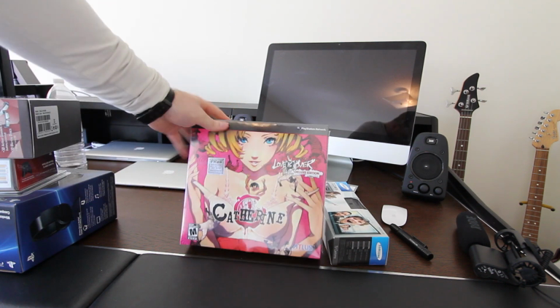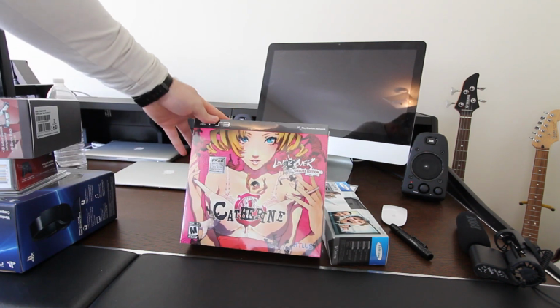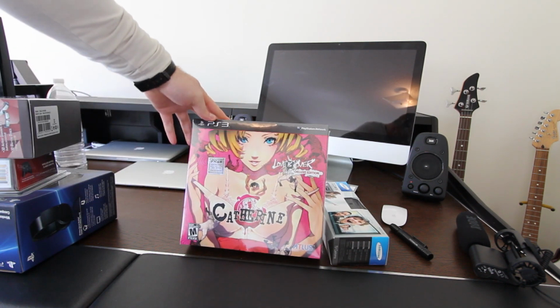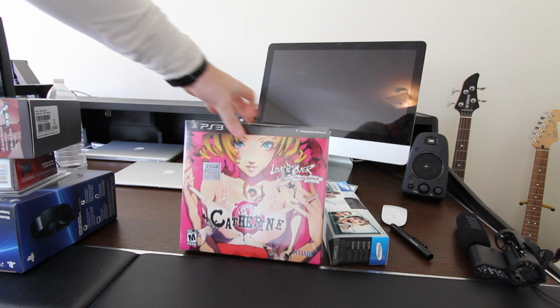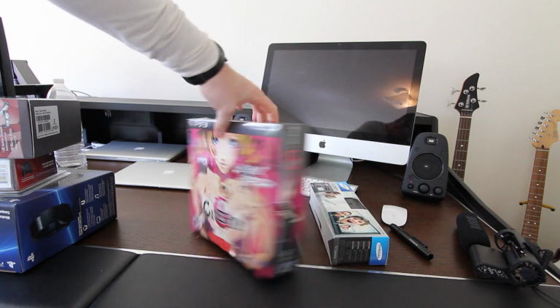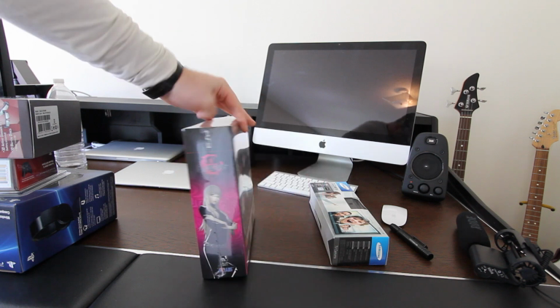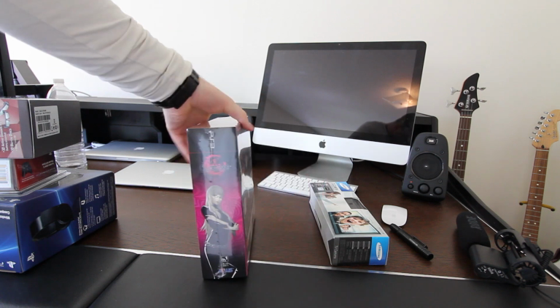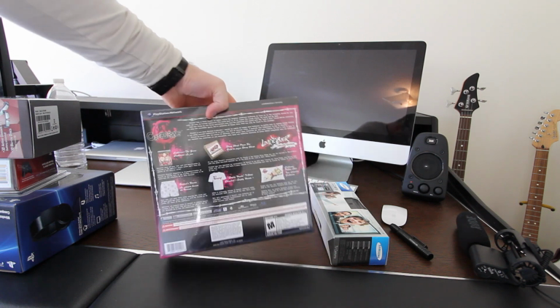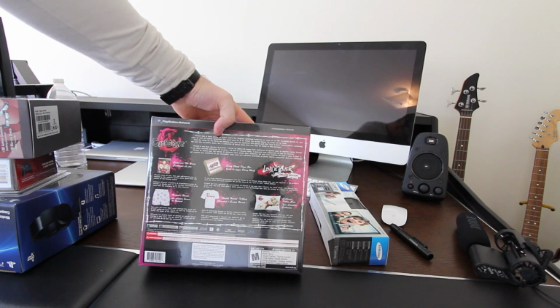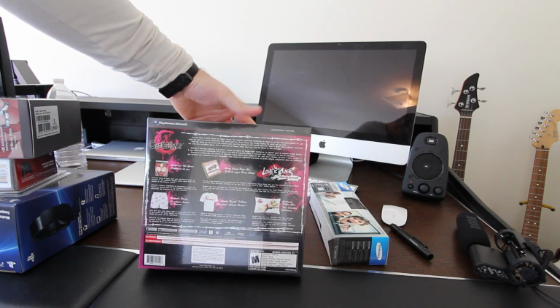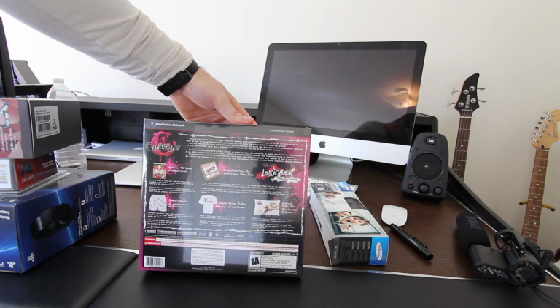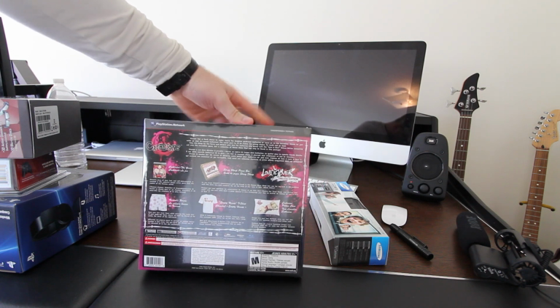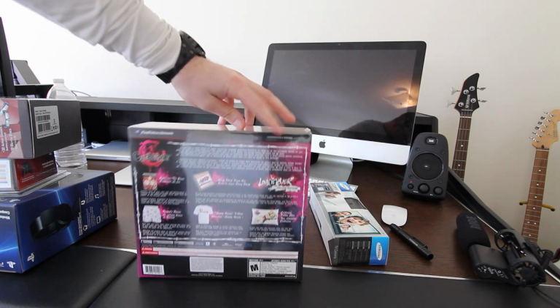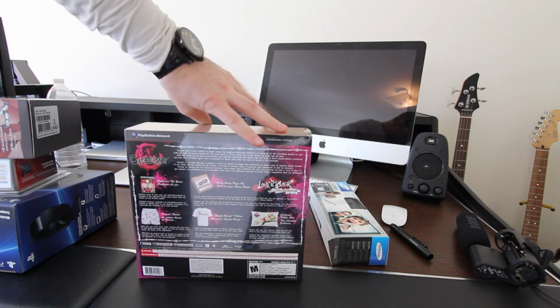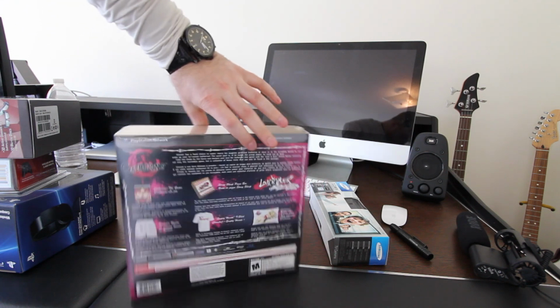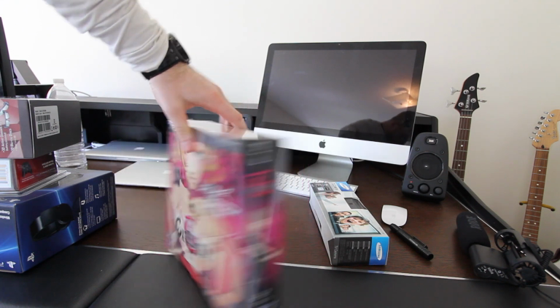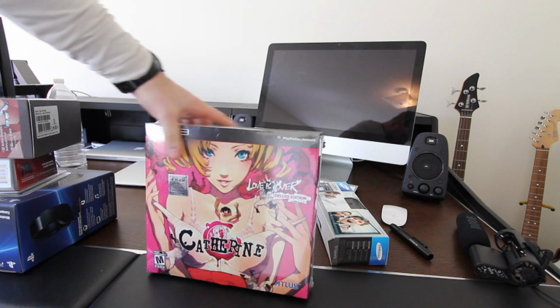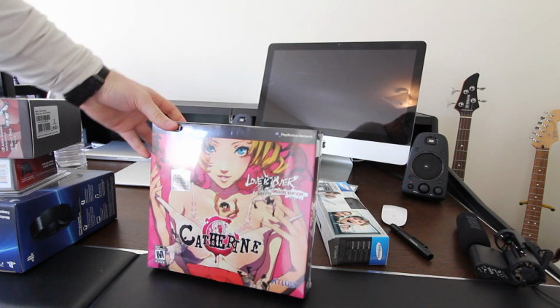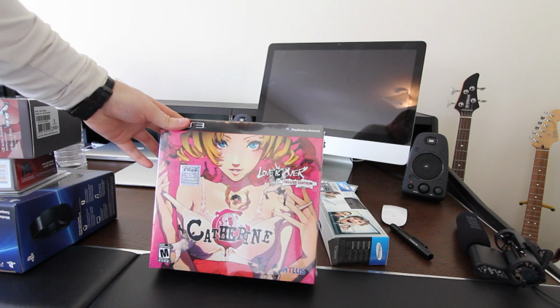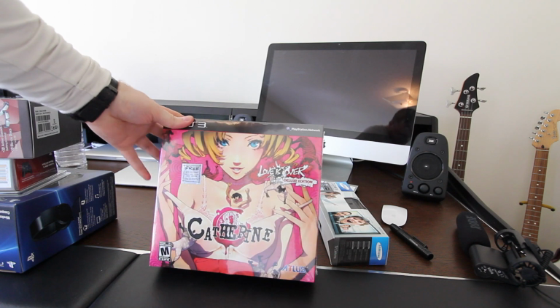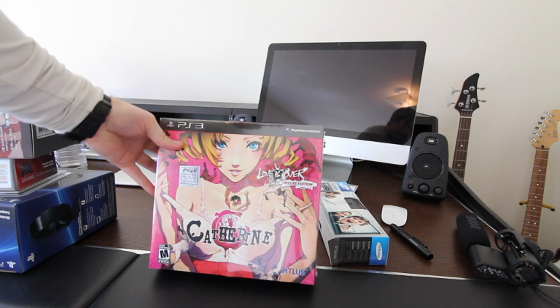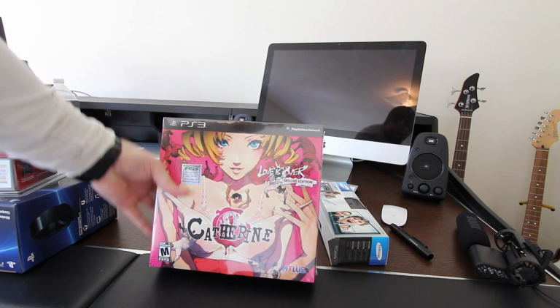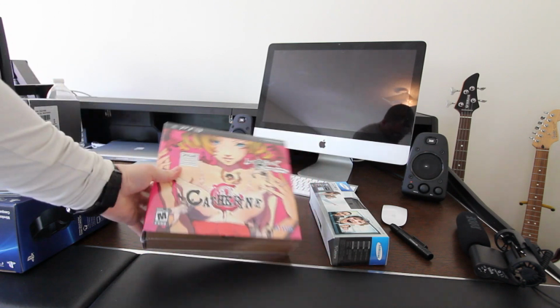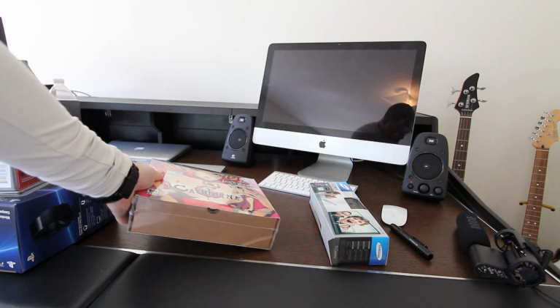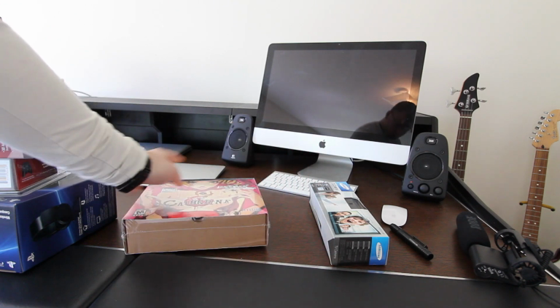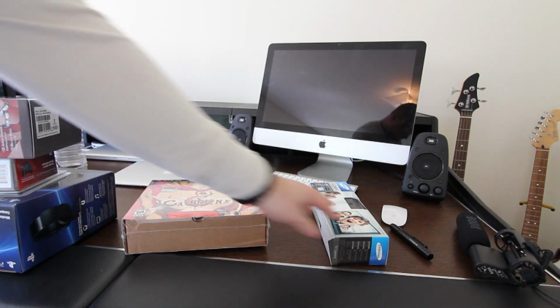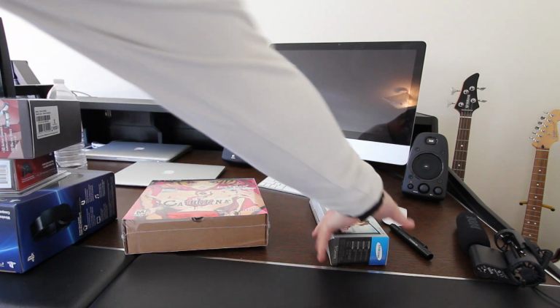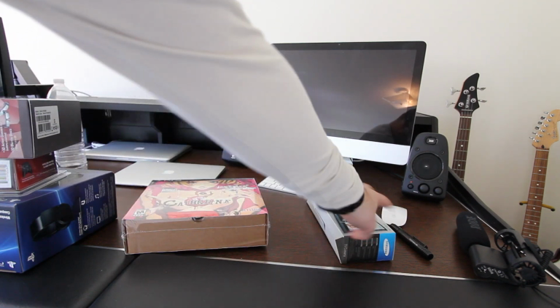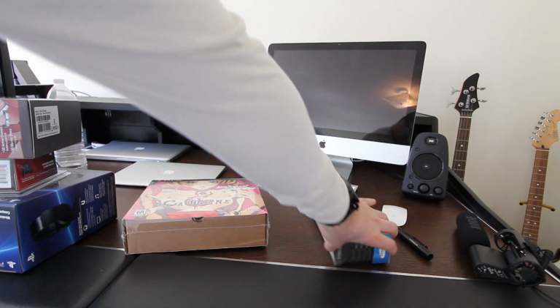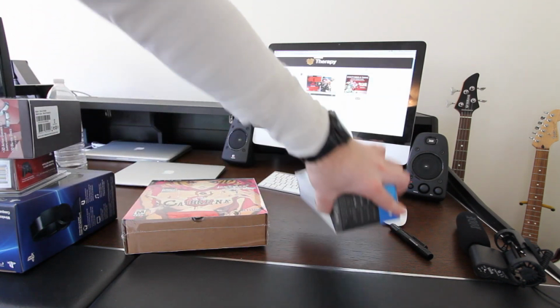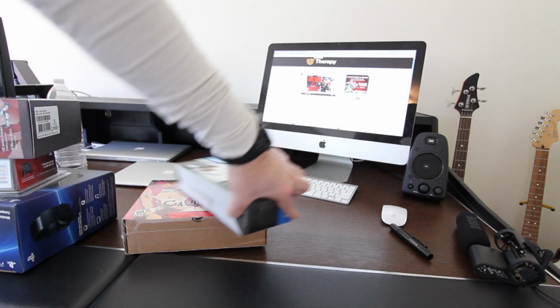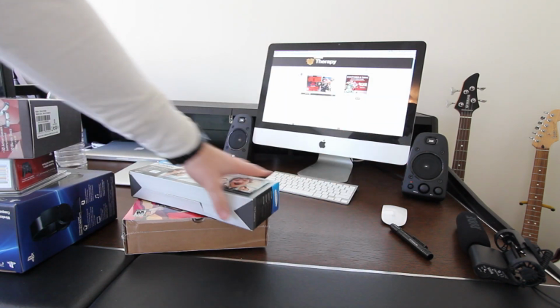And then we've got Catherine the Deluxe Edition for PS3. I've had this on the shelf for a while. There's a lot of extra stuff — it's kind of an interesting game. I want to show you guys that too, so let me know if you want to see it.